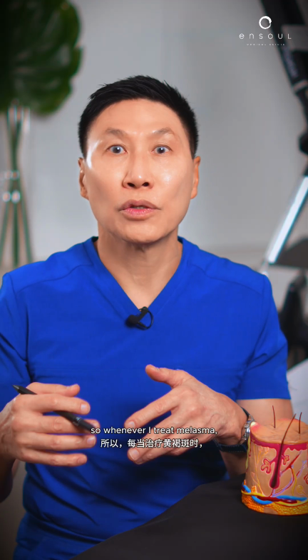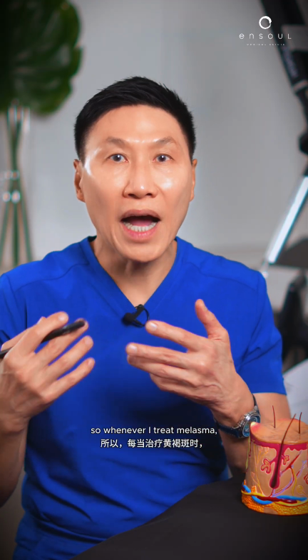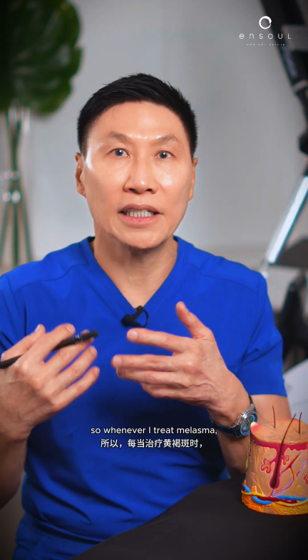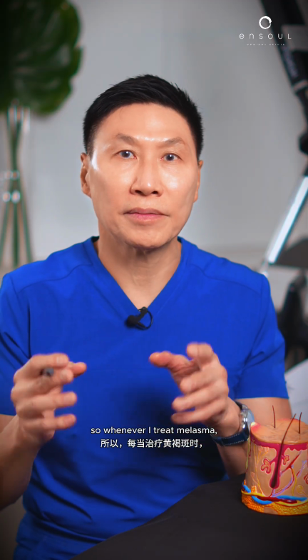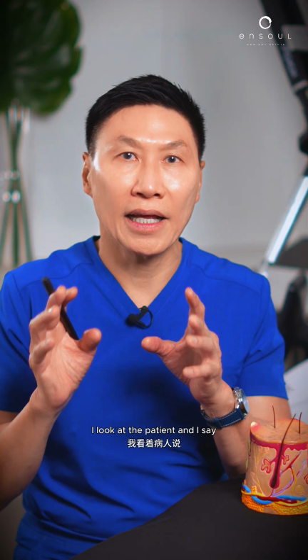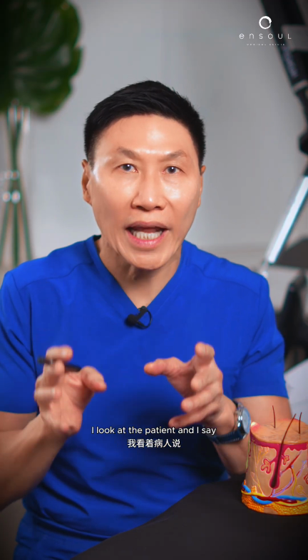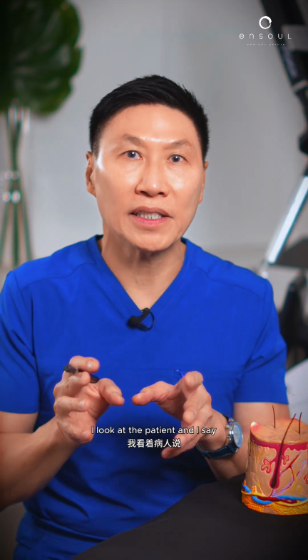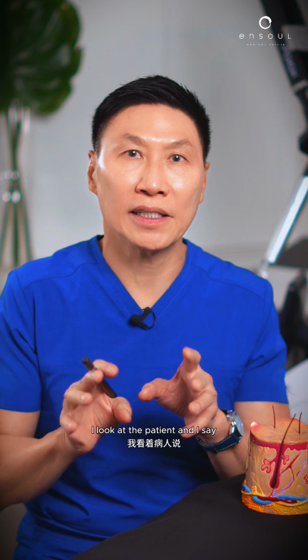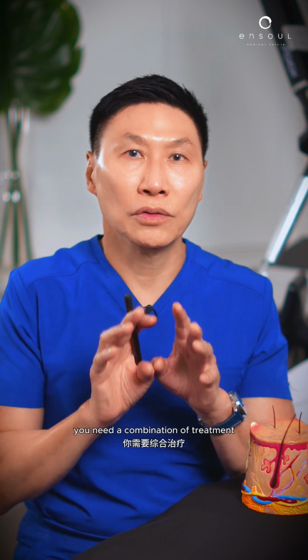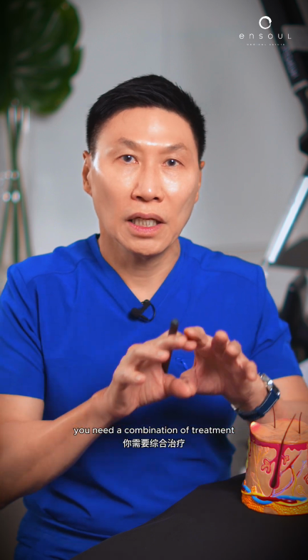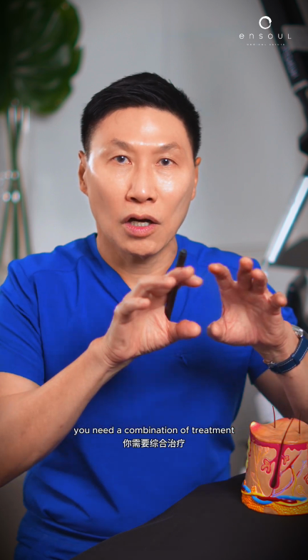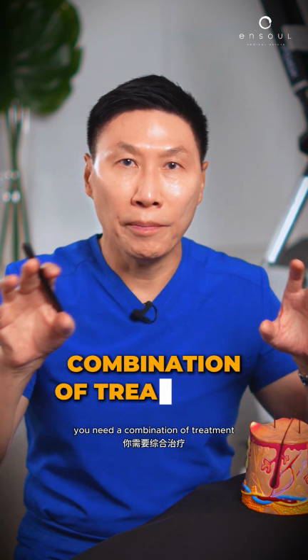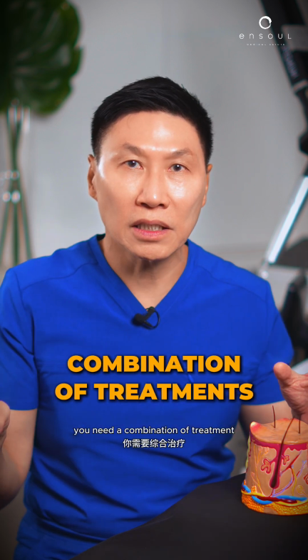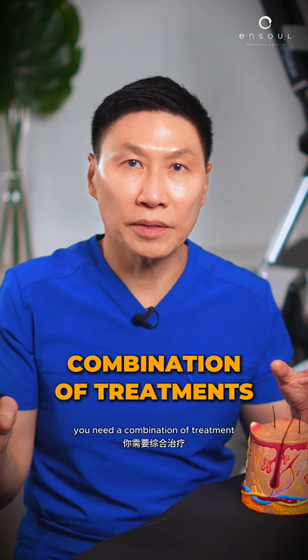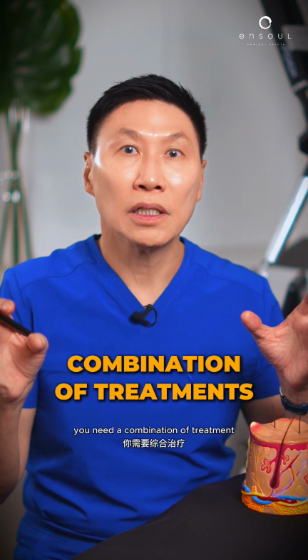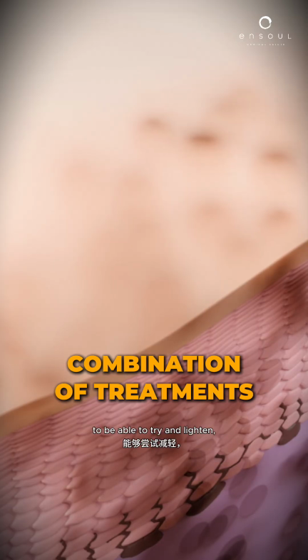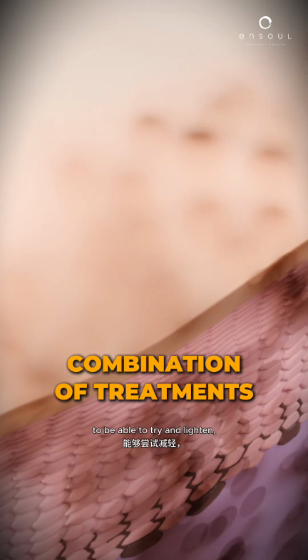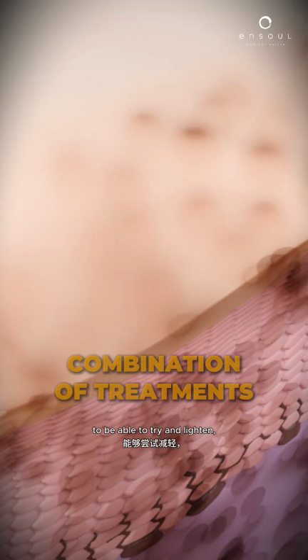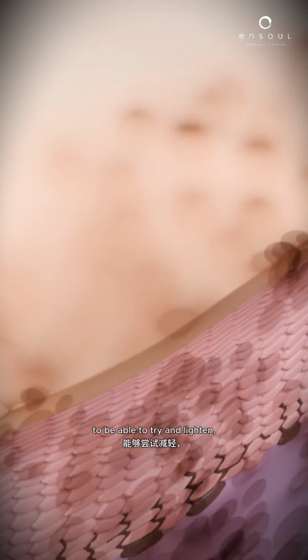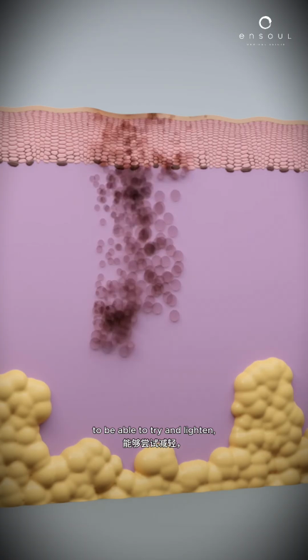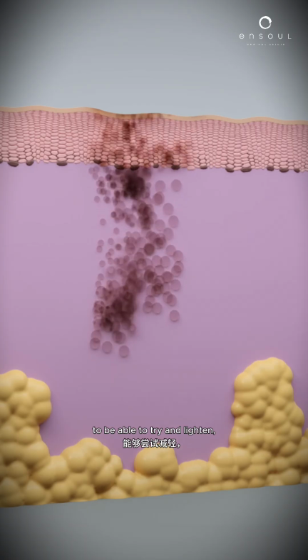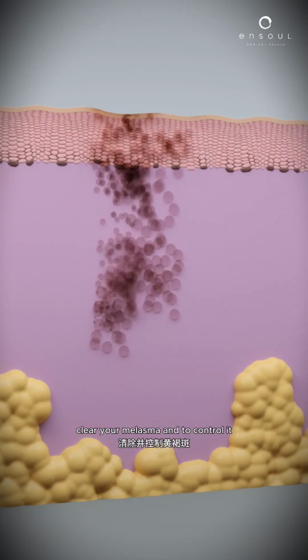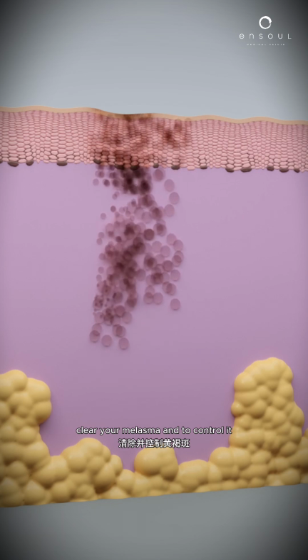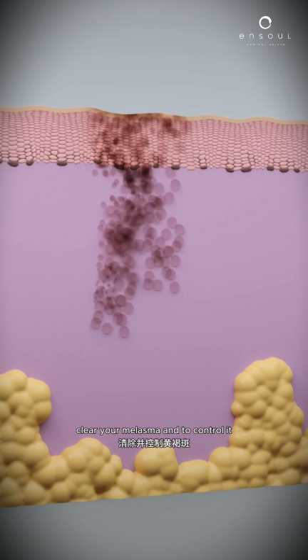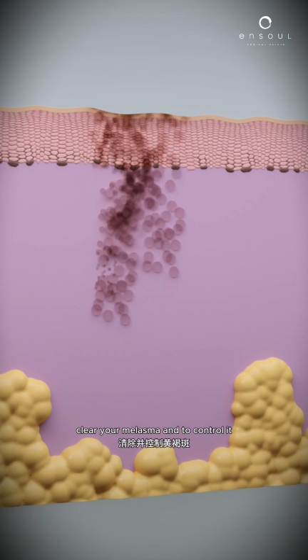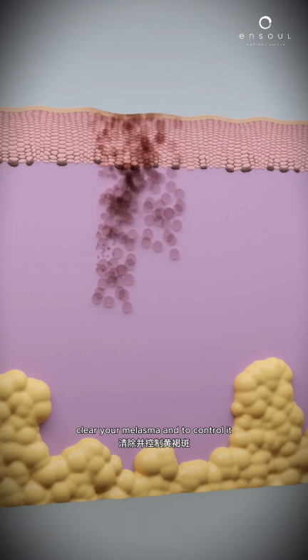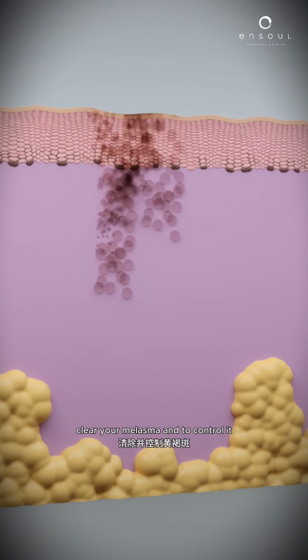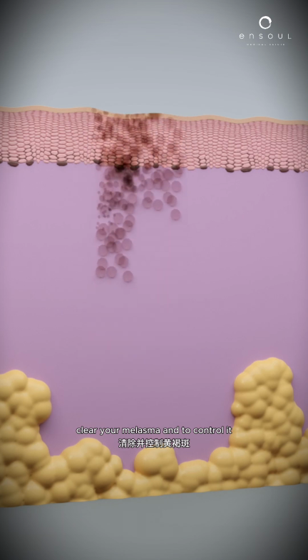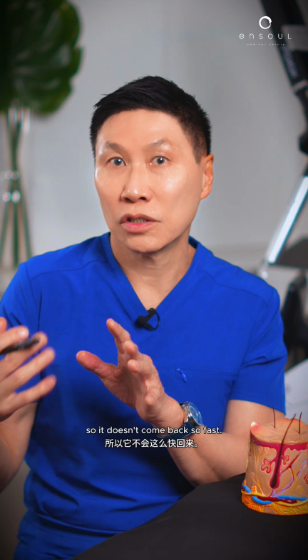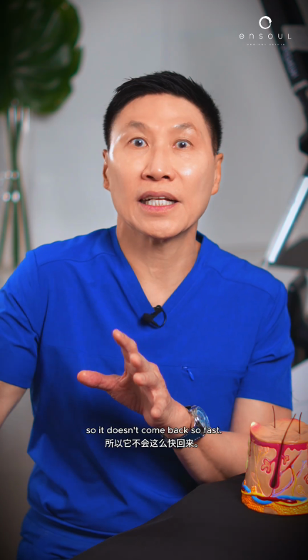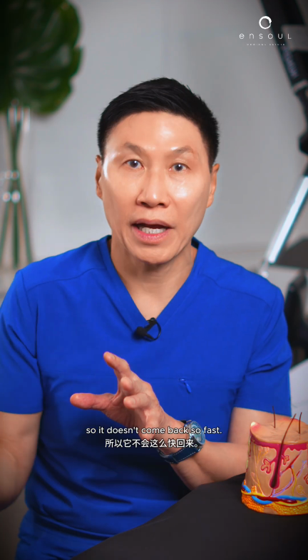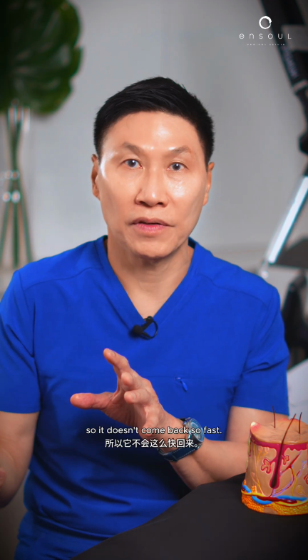So whenever I treat melasma, I look at the patient and I say: you need a combination of treatments to be able to lighten and clear melasma, and to control it so it doesn't come back so fast.